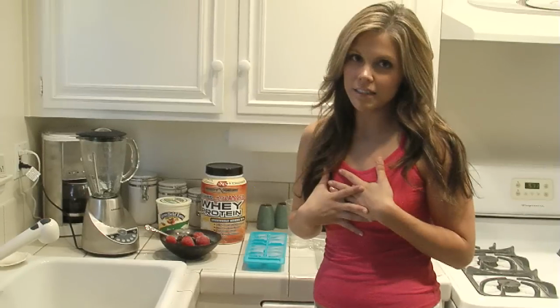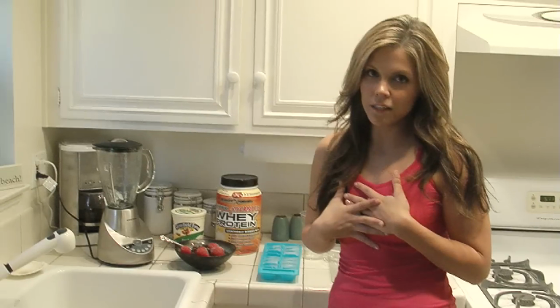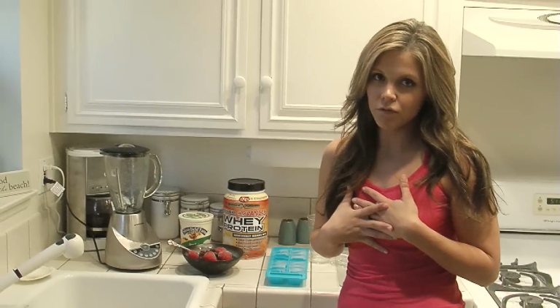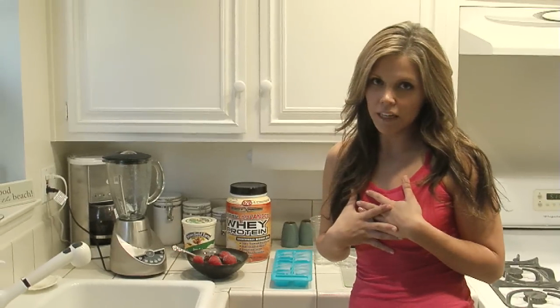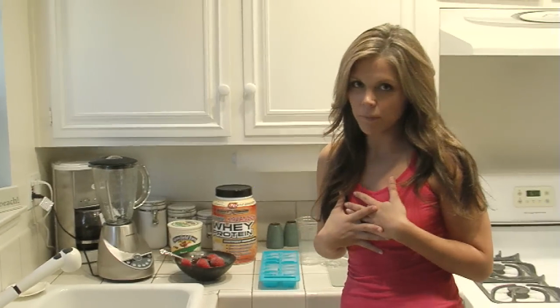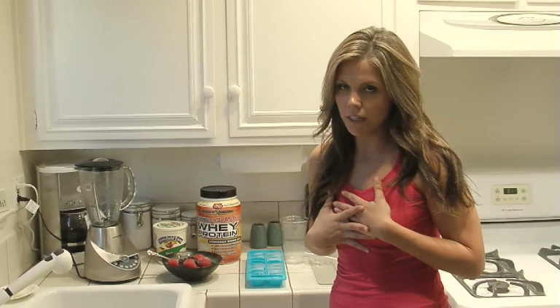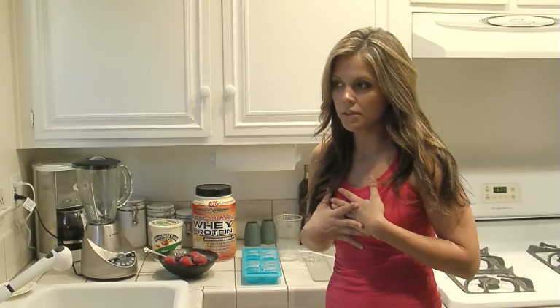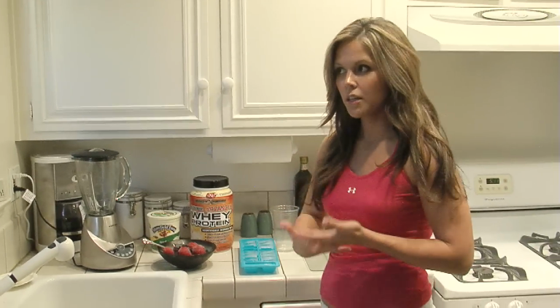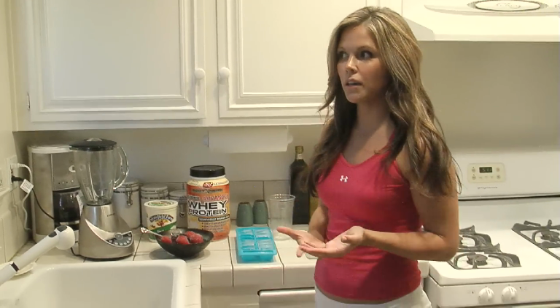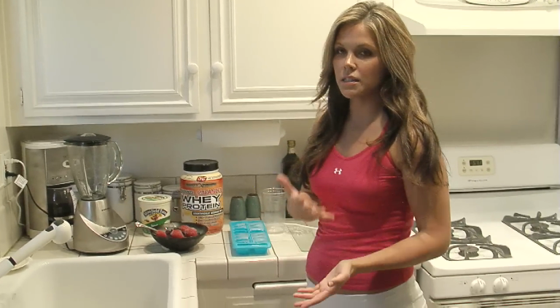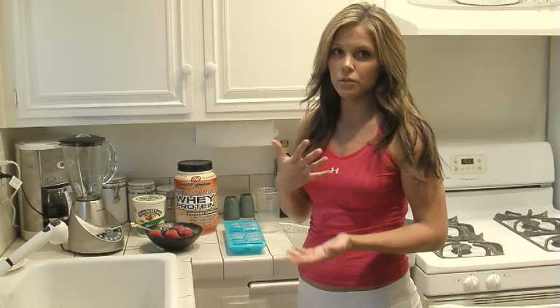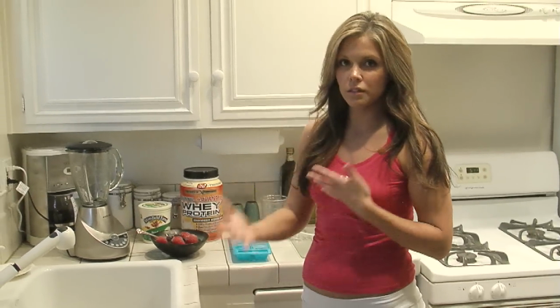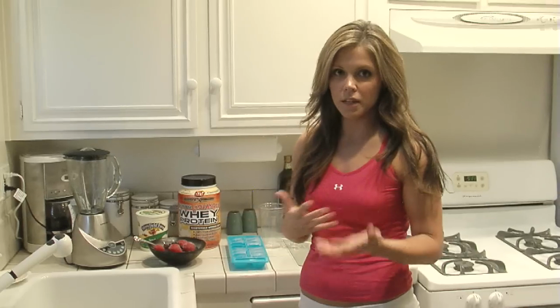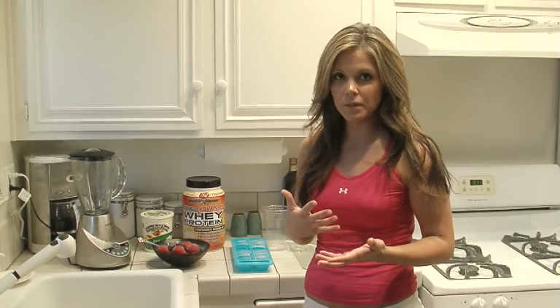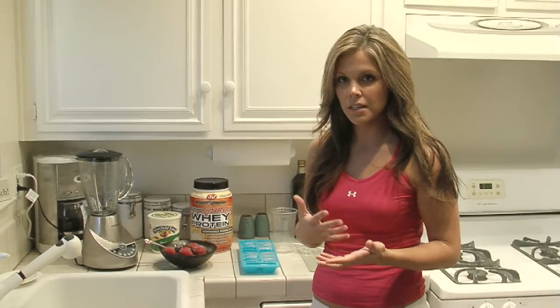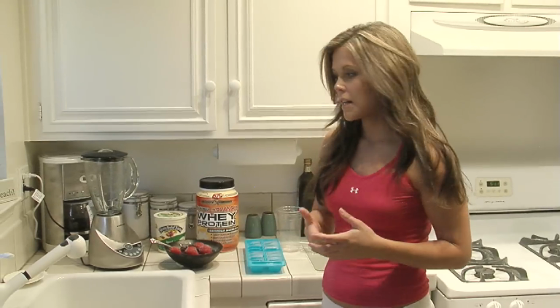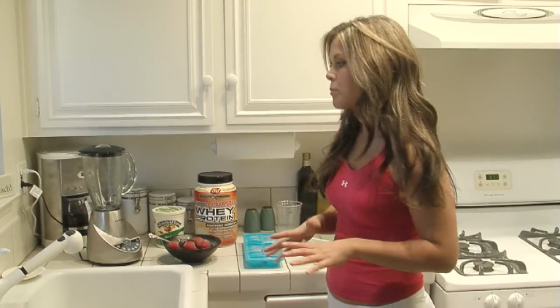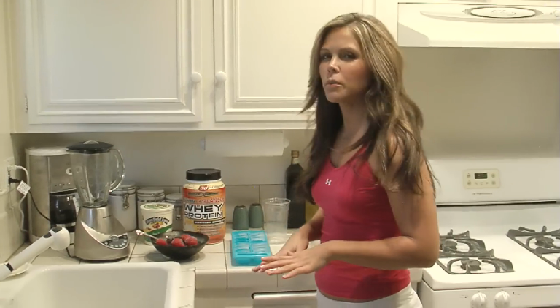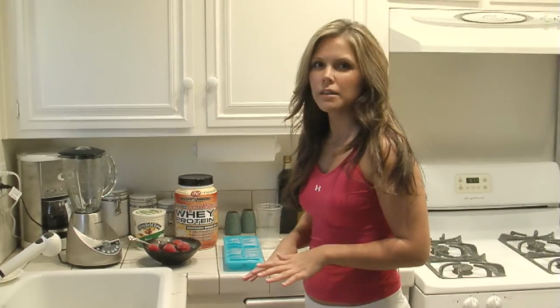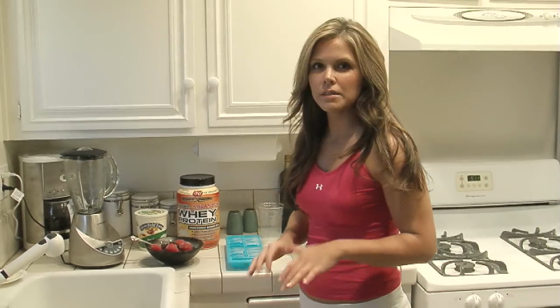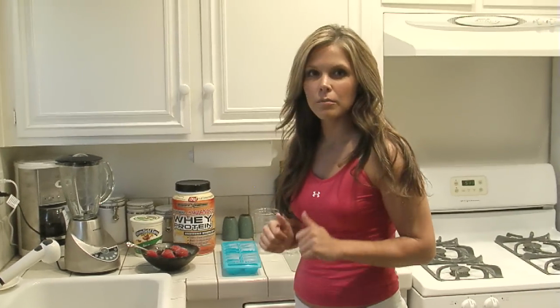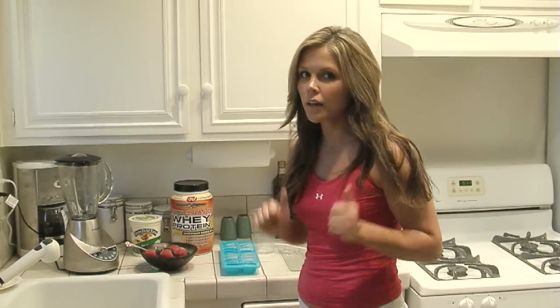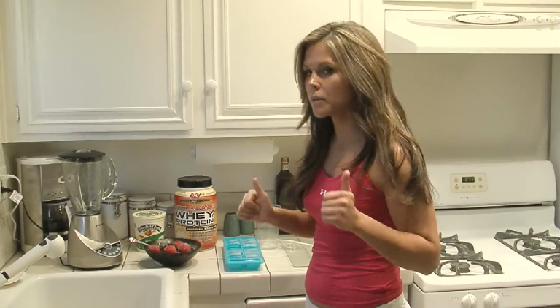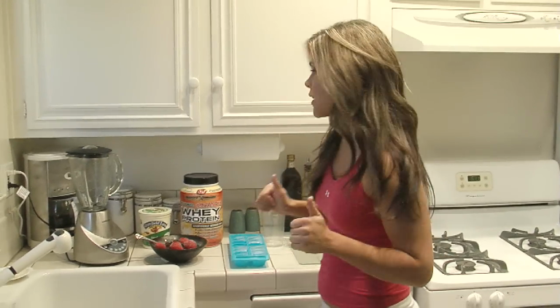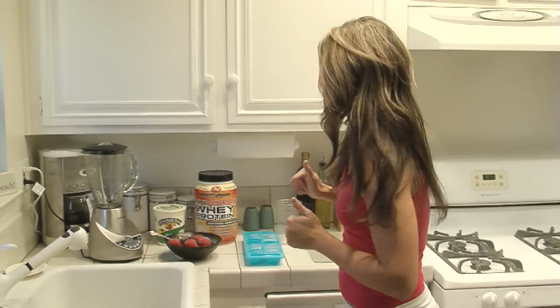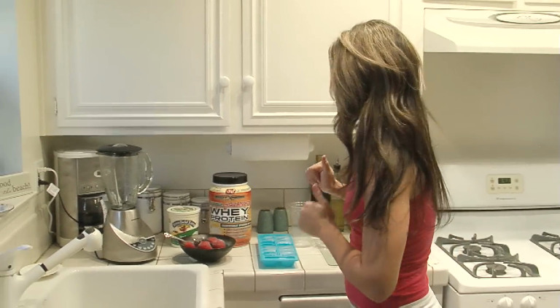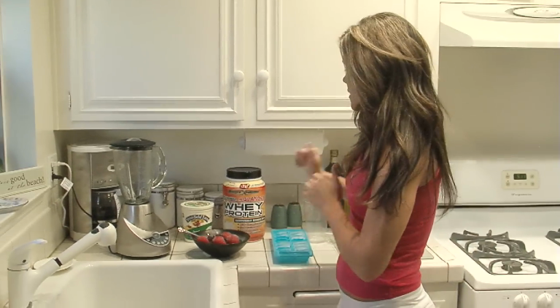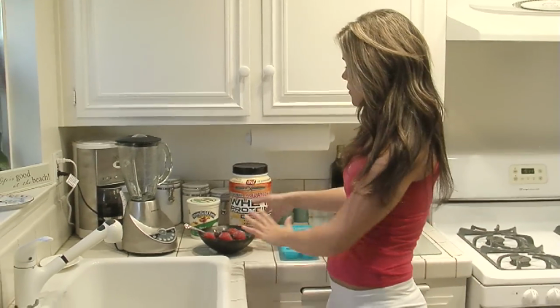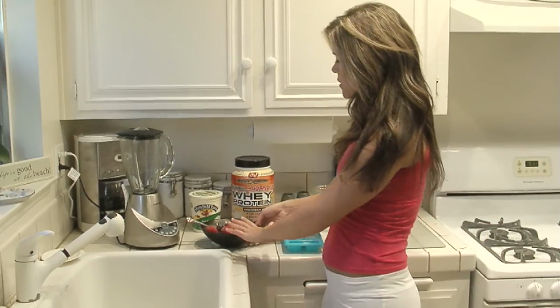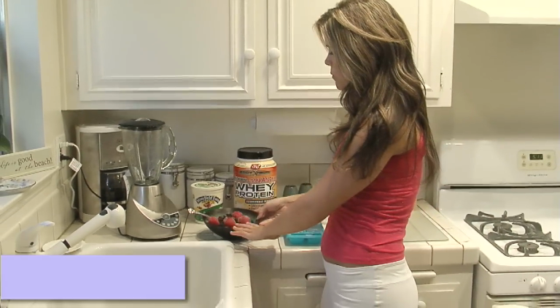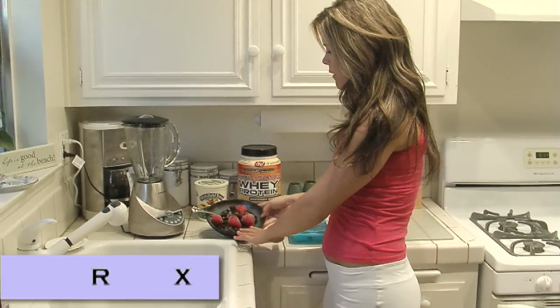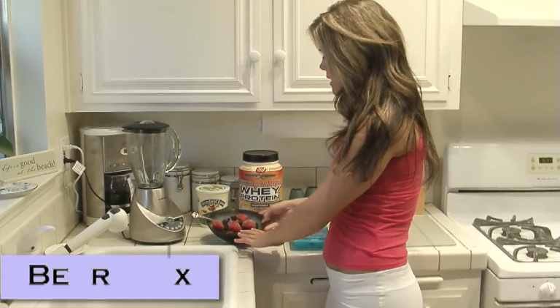I like something fruity after my workout. You can obviously do different recipes. I'll put more recipes on my blog if you want to check those out, but today we're going to do berries.